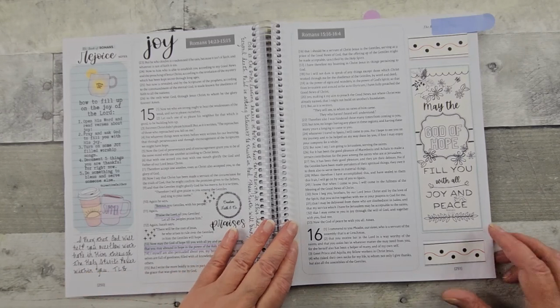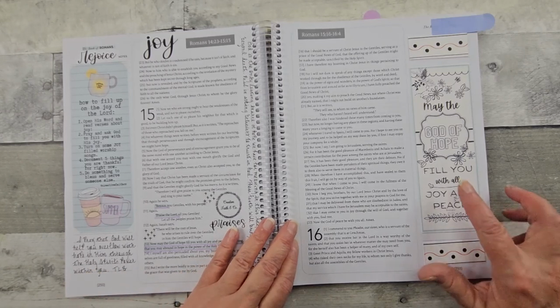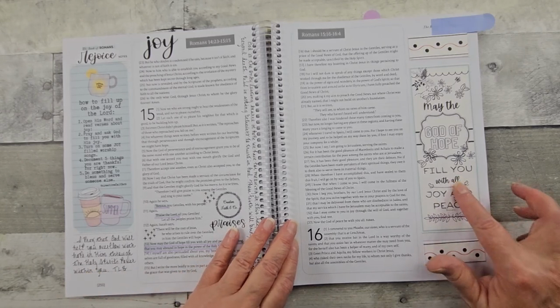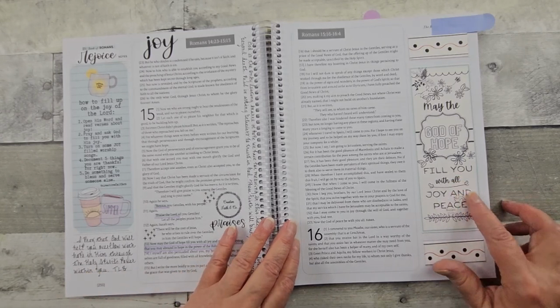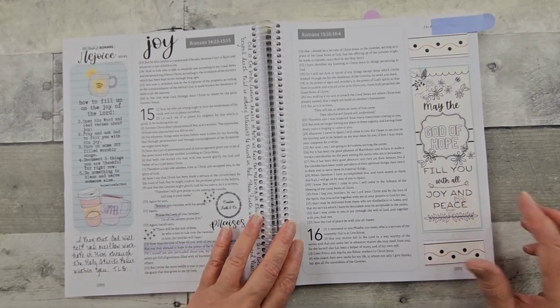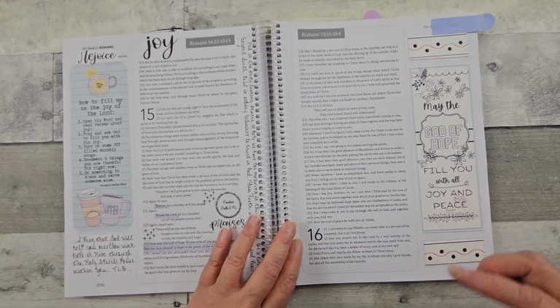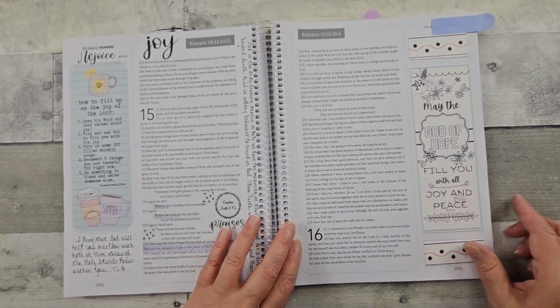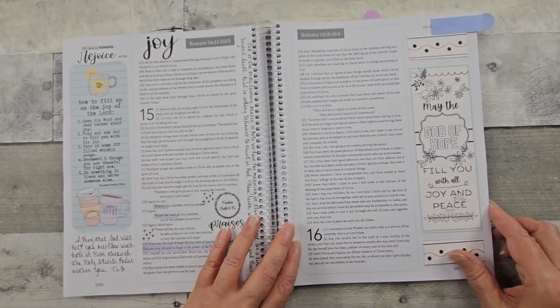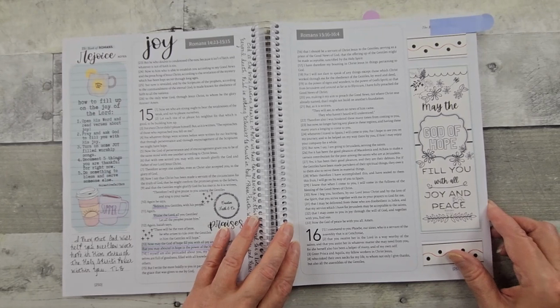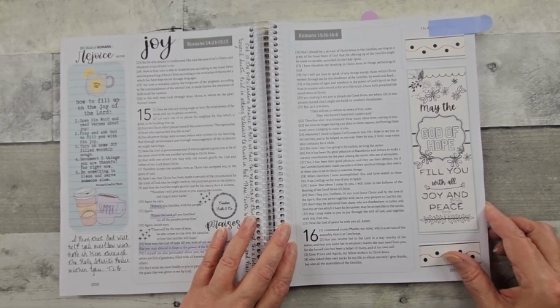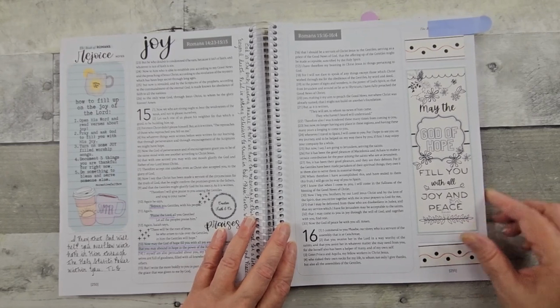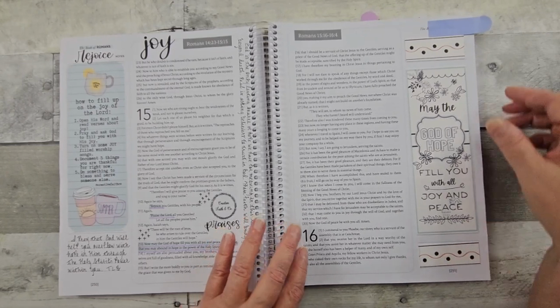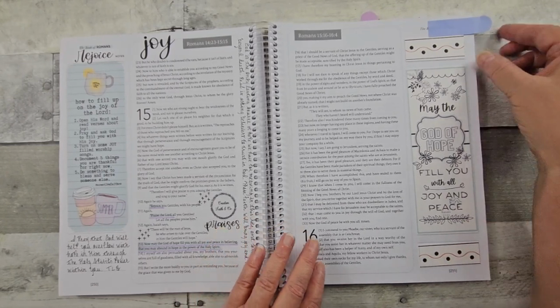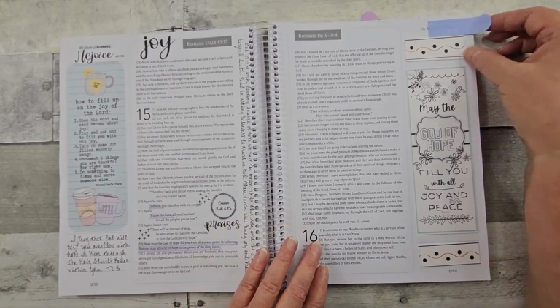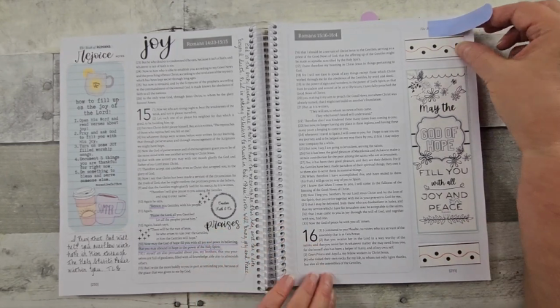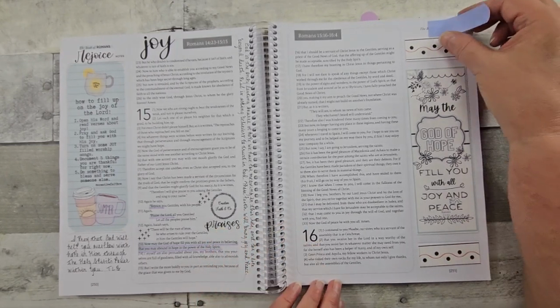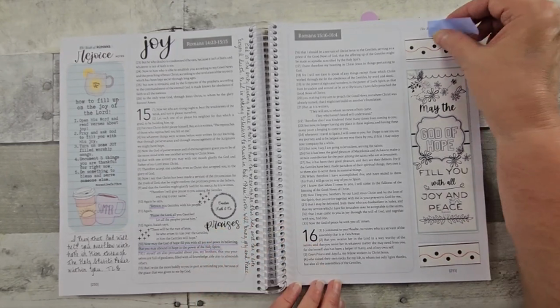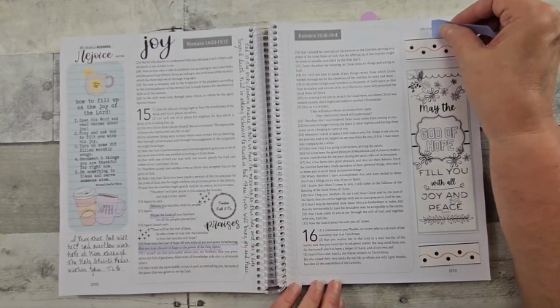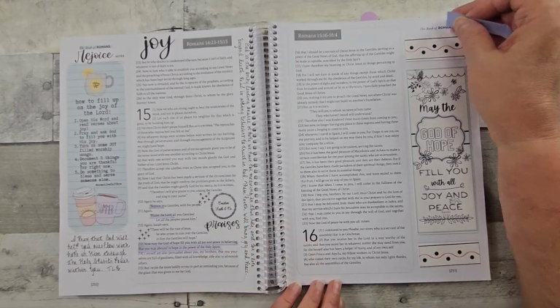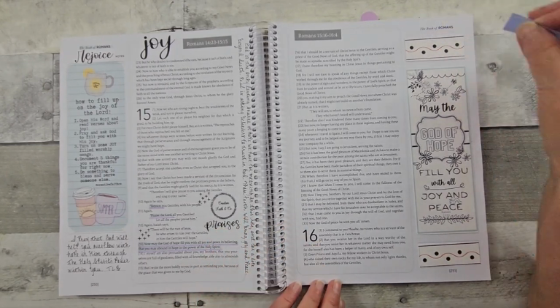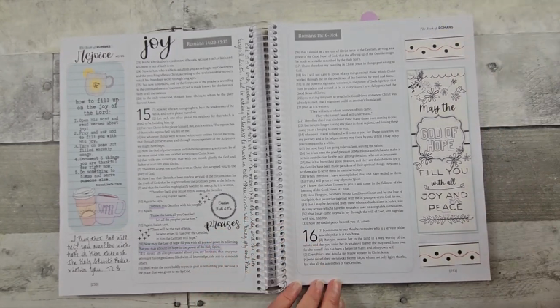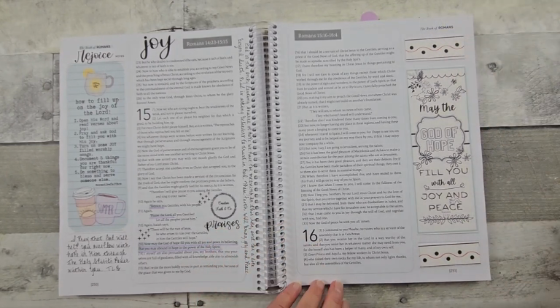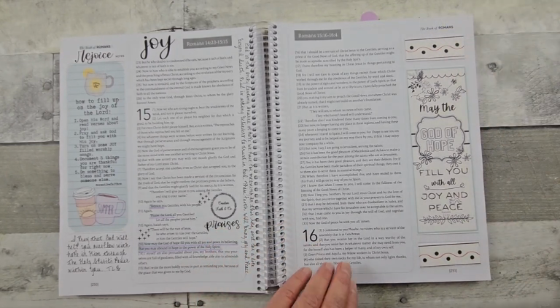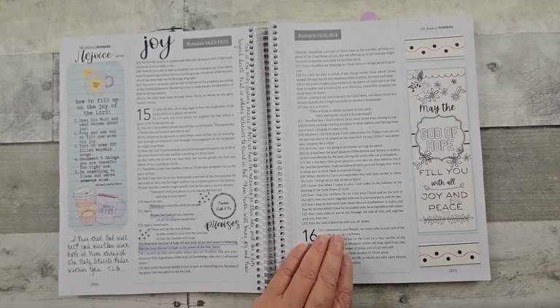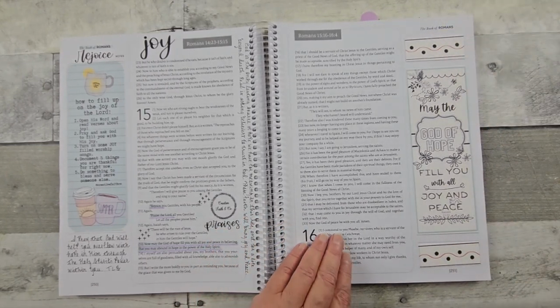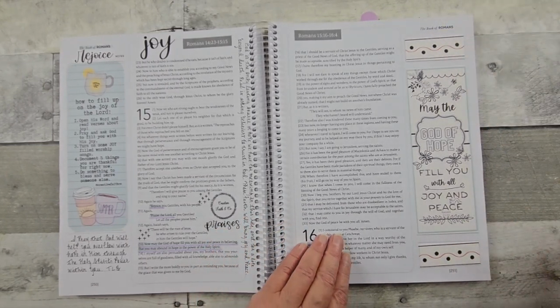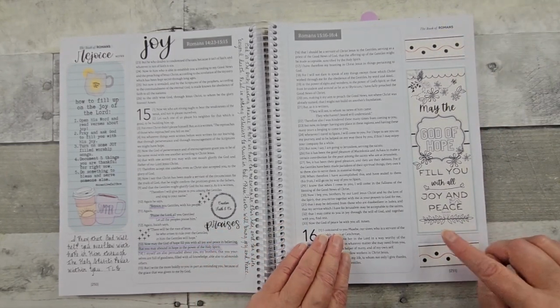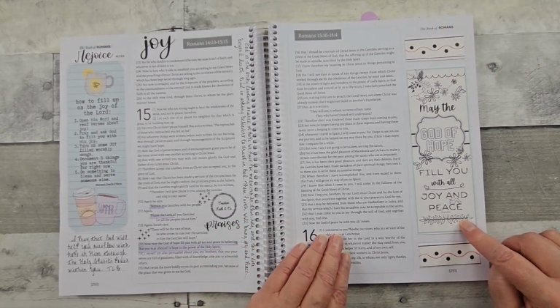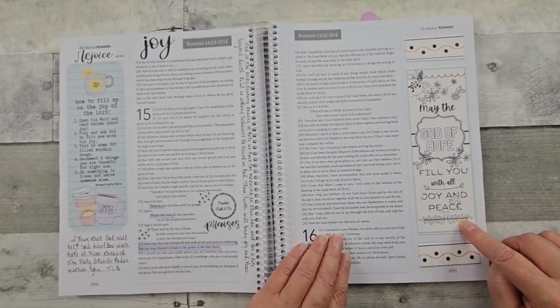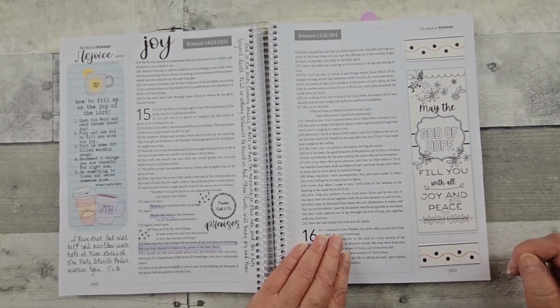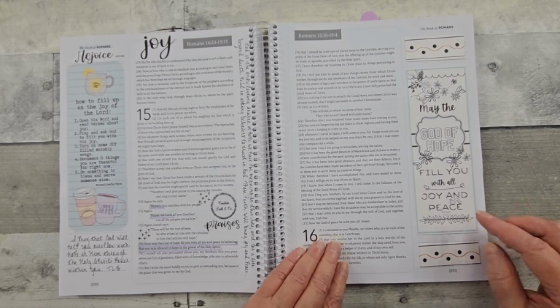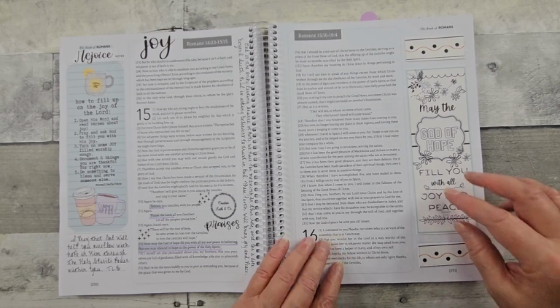This is another printable like I did on the other page — it was from the same company. This one, though, I chose not to color.